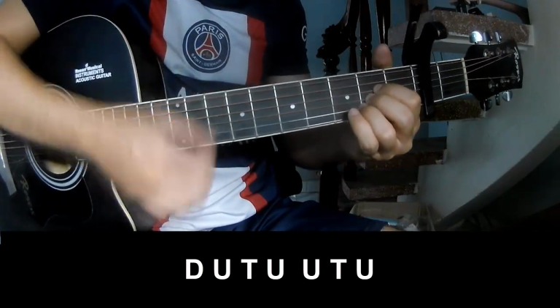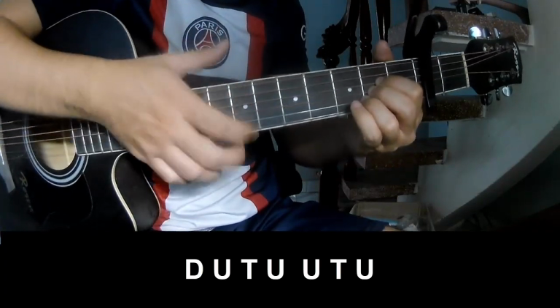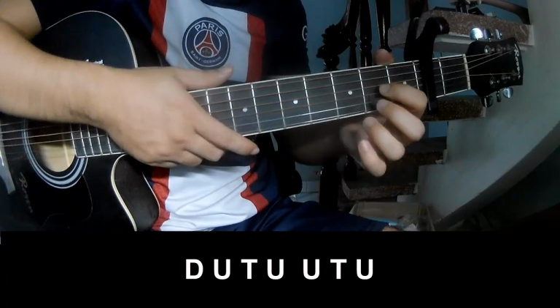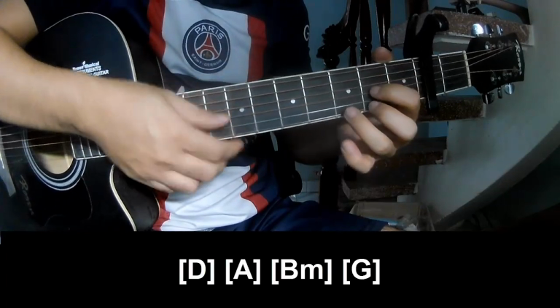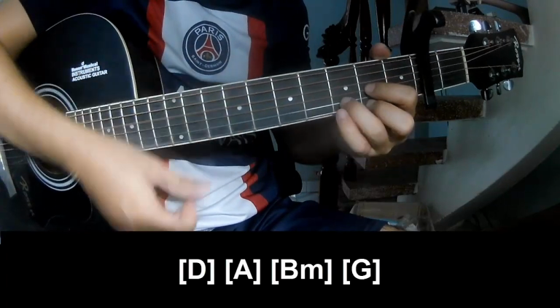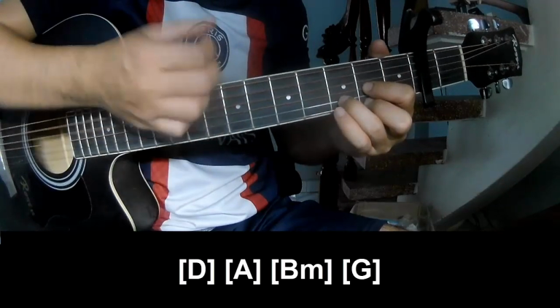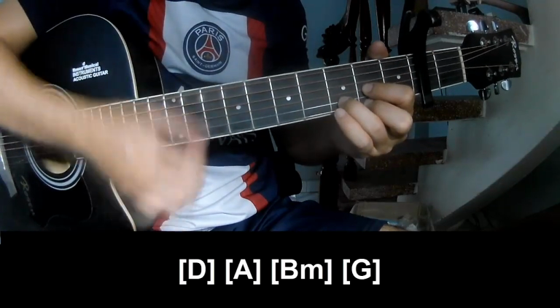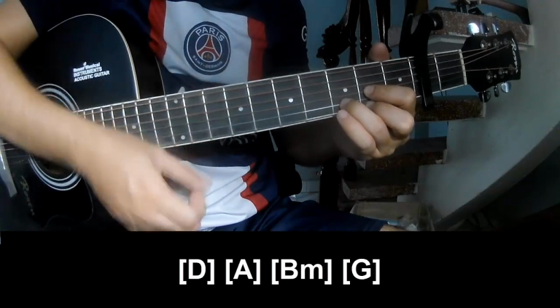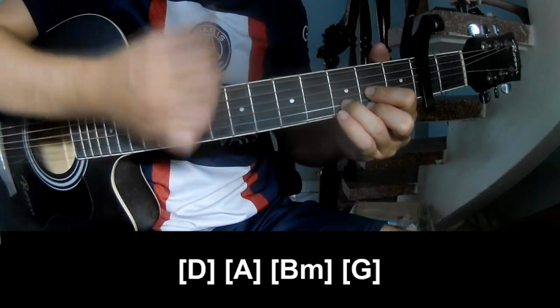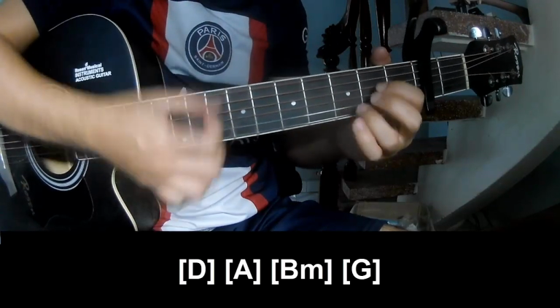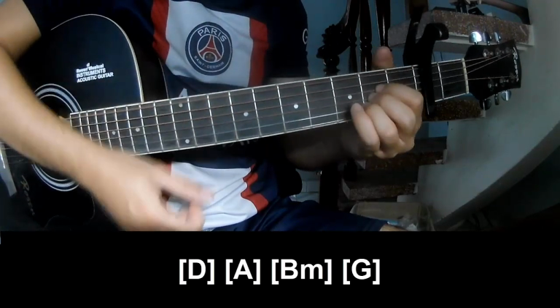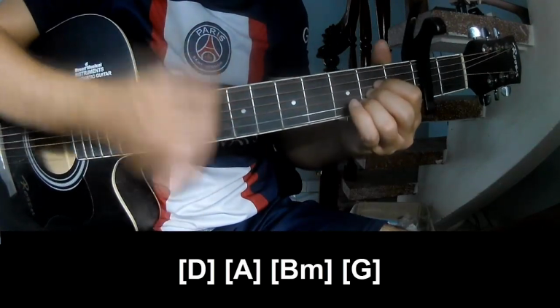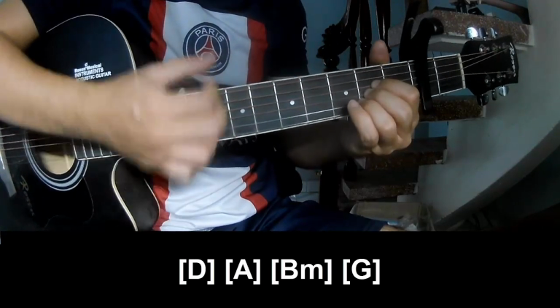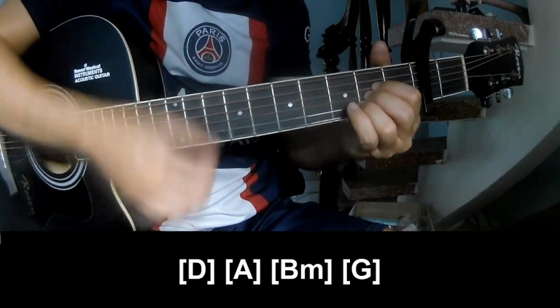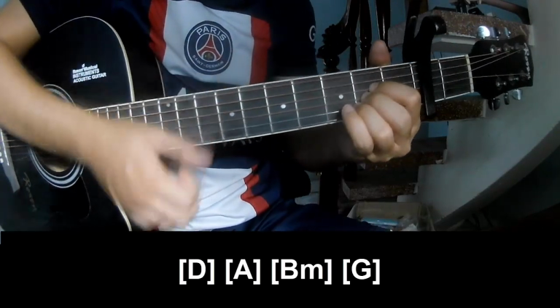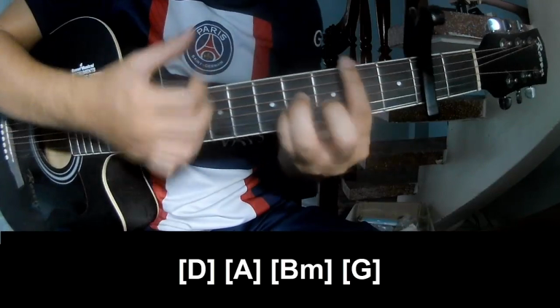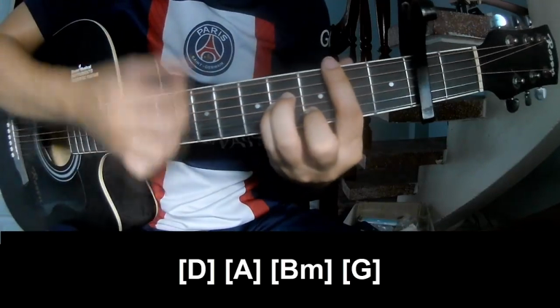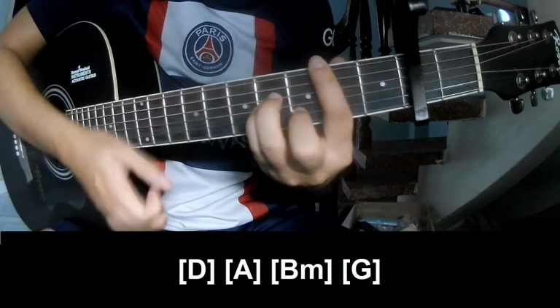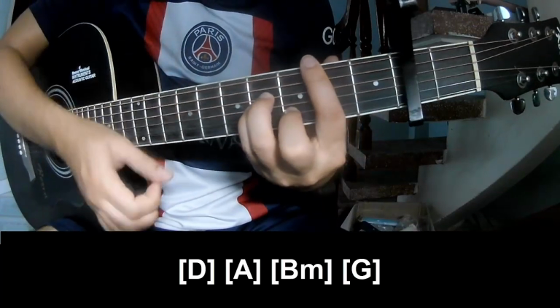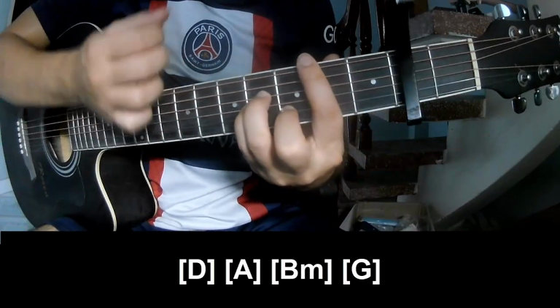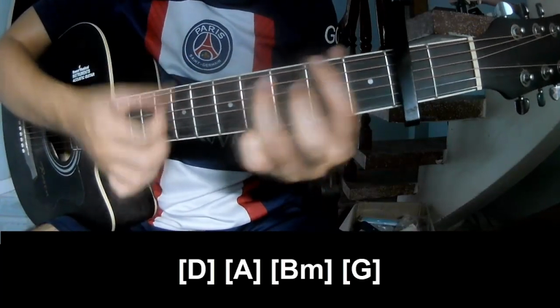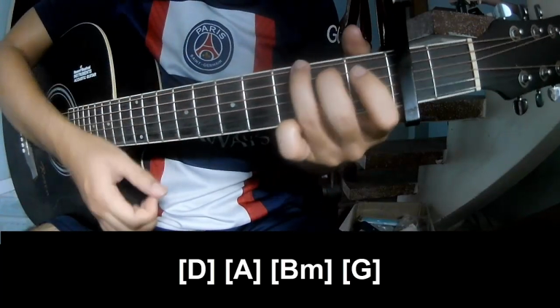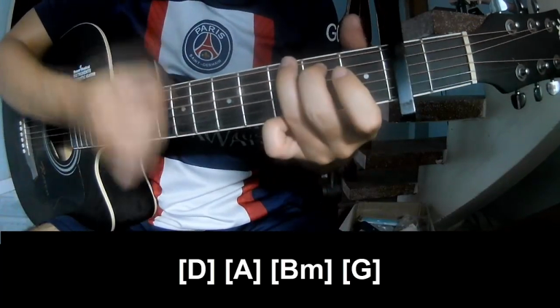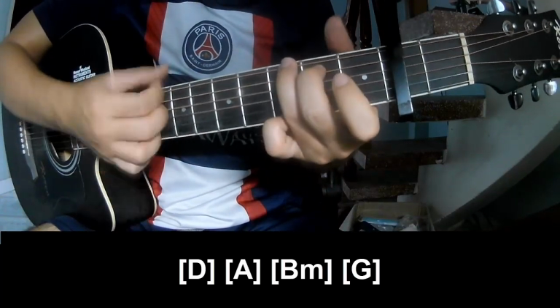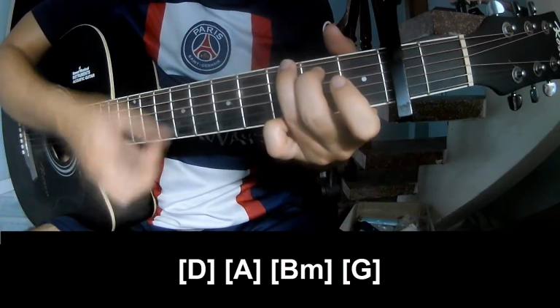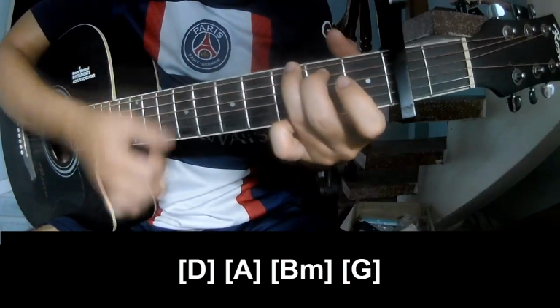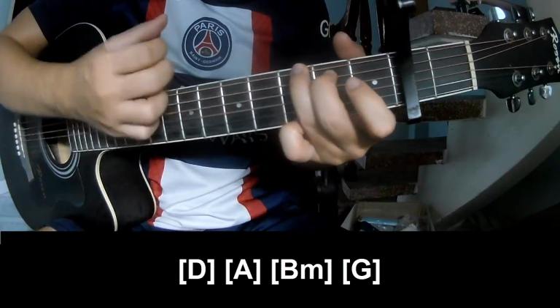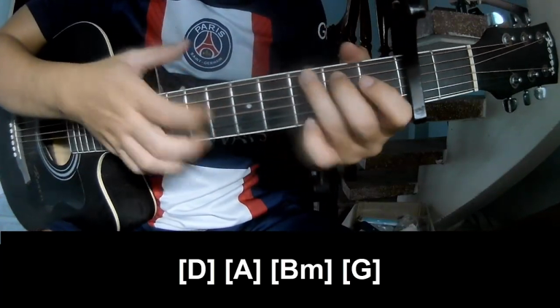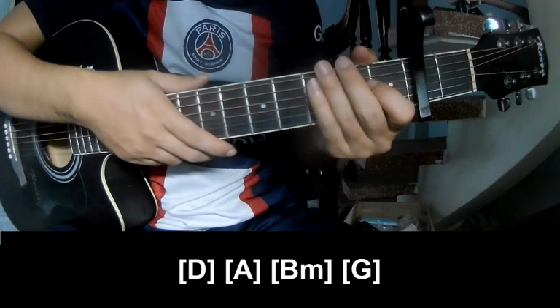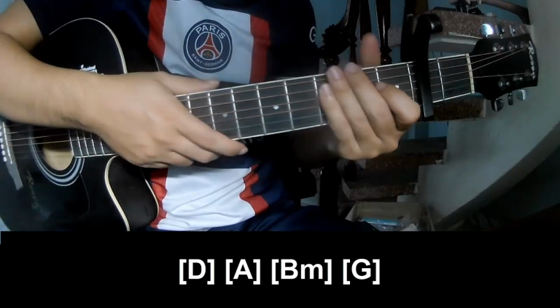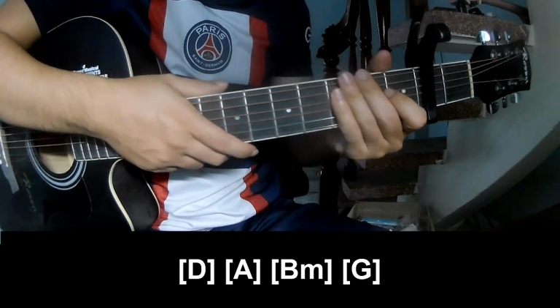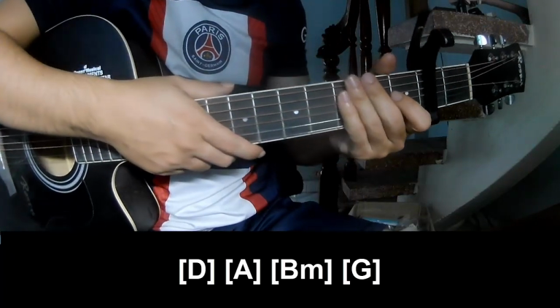And to play long D, A, Bm, Am, and G. This system is the same way for the verse.